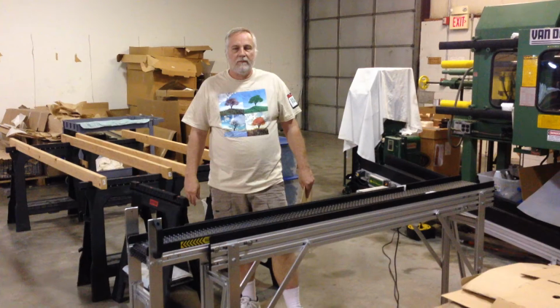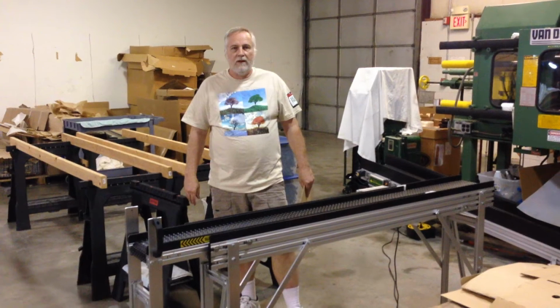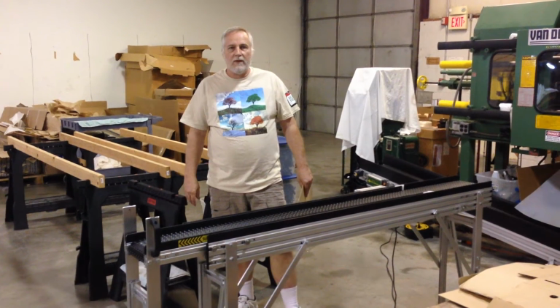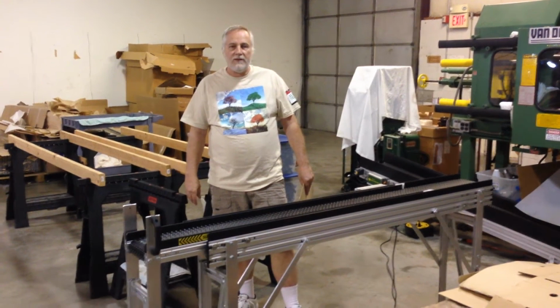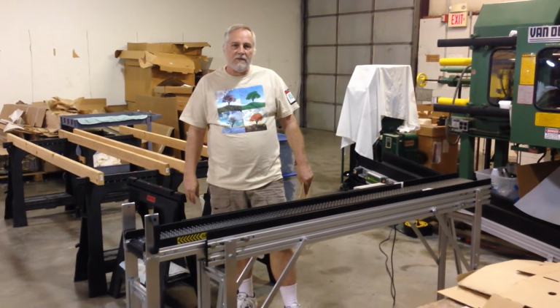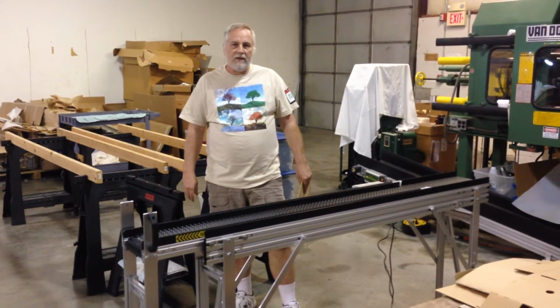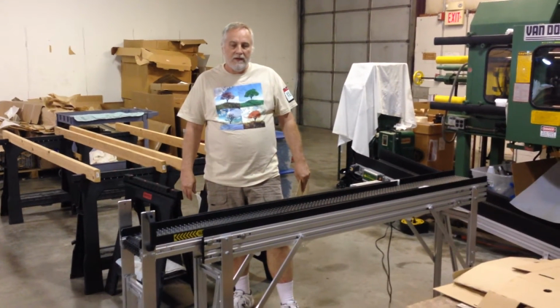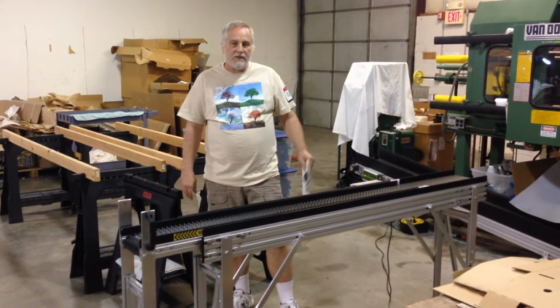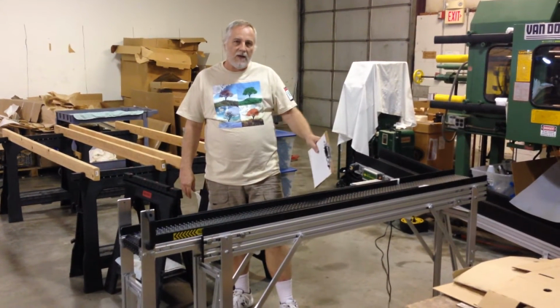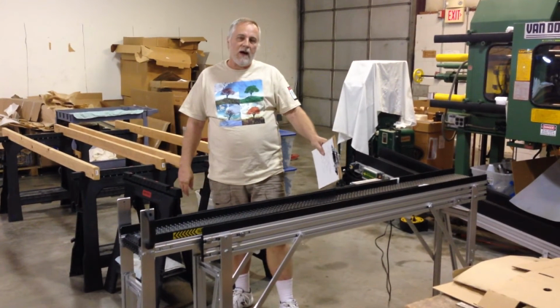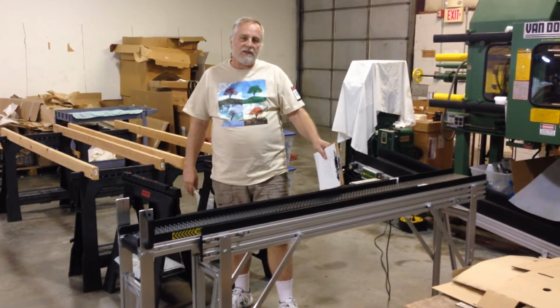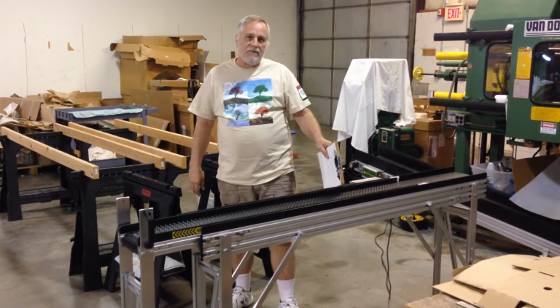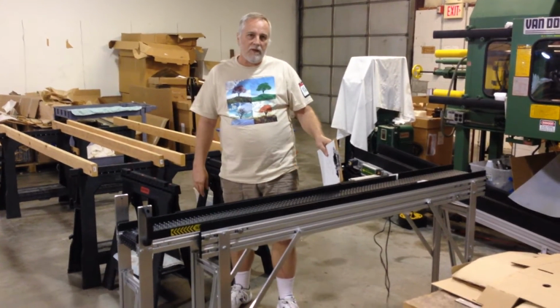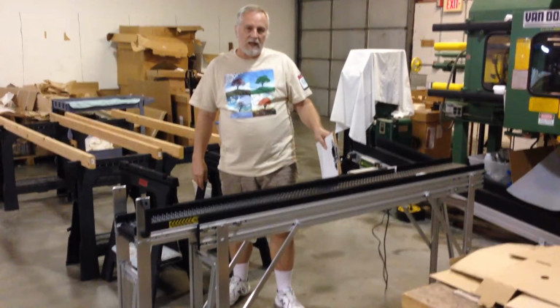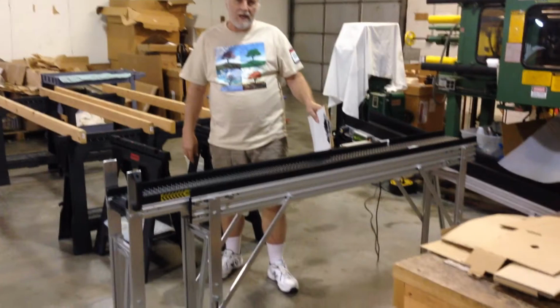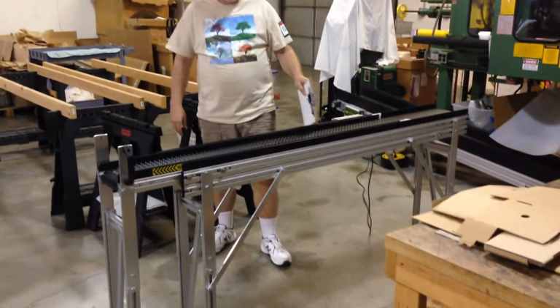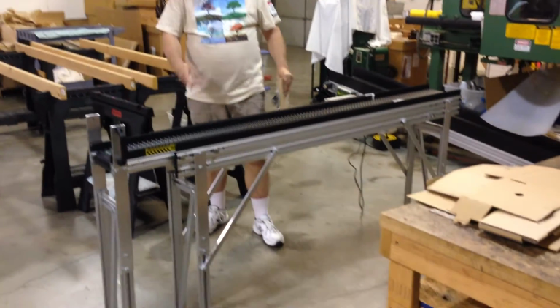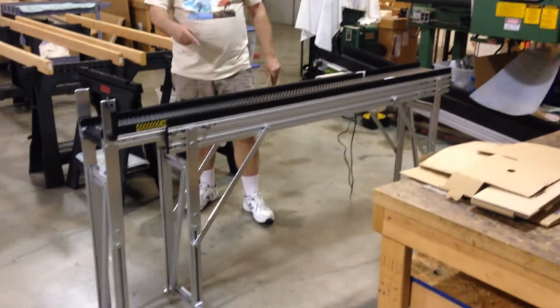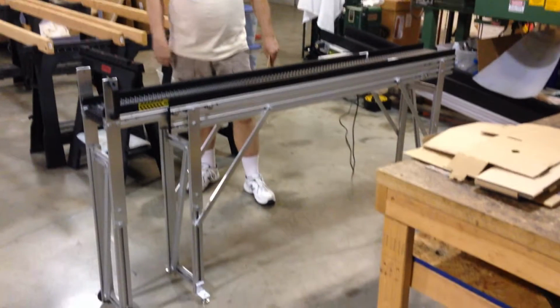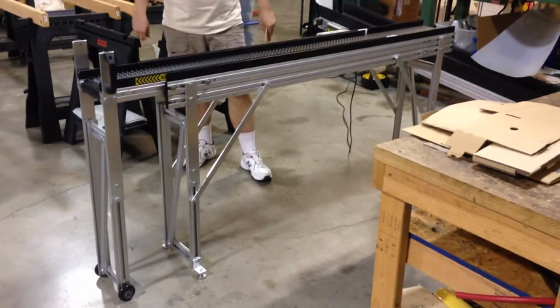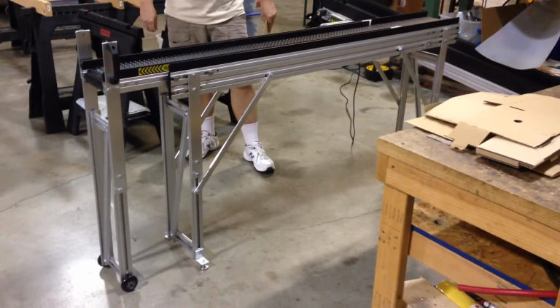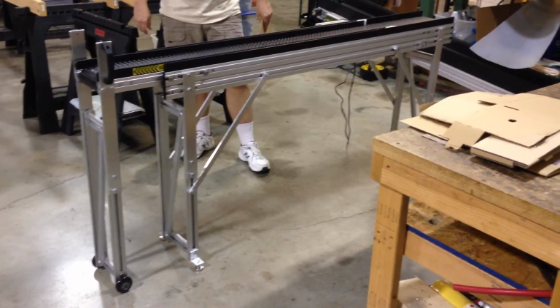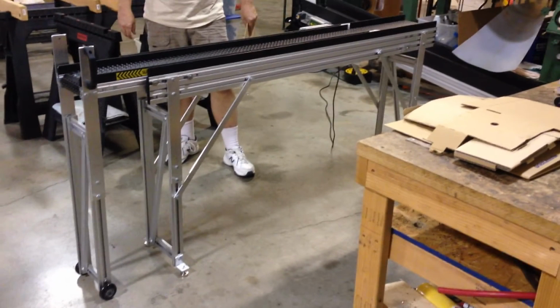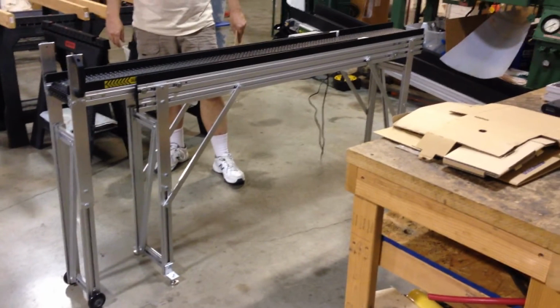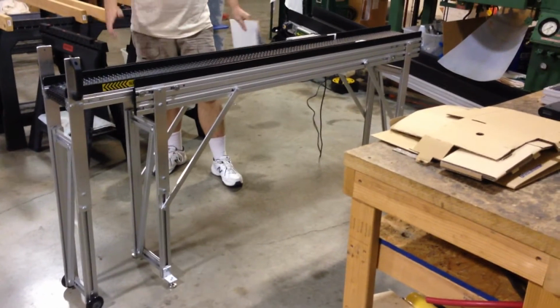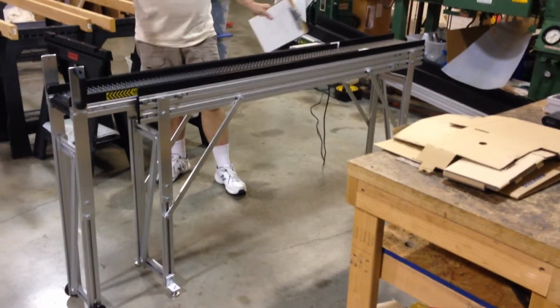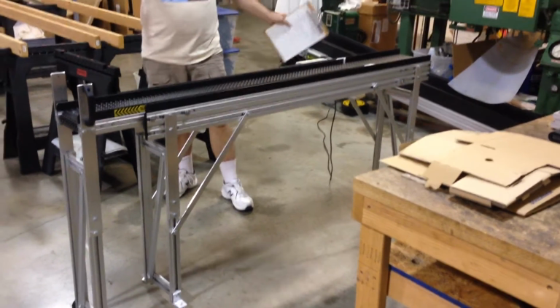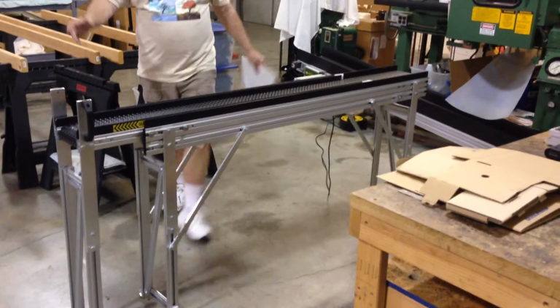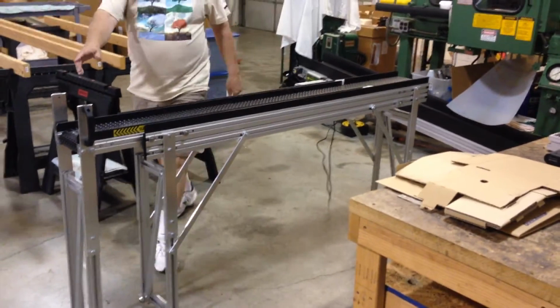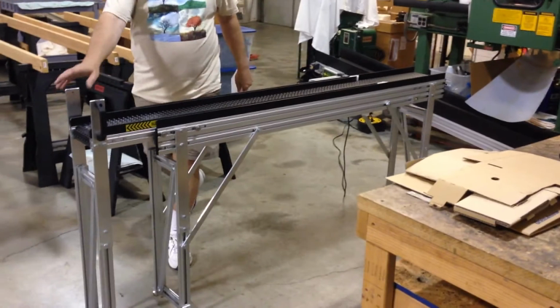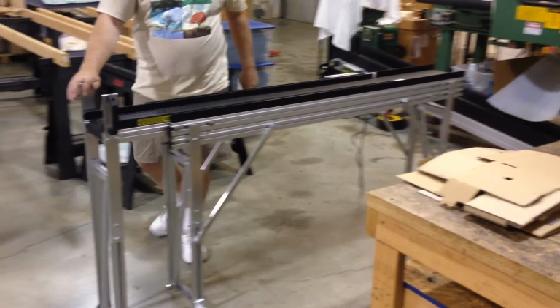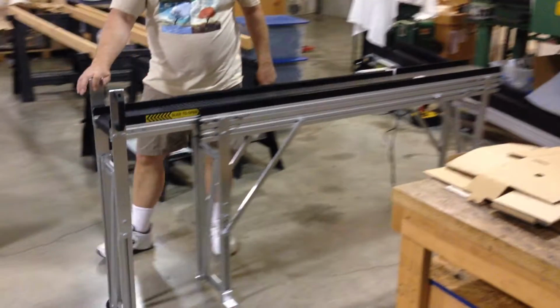Welcome to Safe Conveyor. This is our model 10-4 slide gate. This happens to be a 6-inch wide belt model. It's 10 feet long when the gate is fully extended.